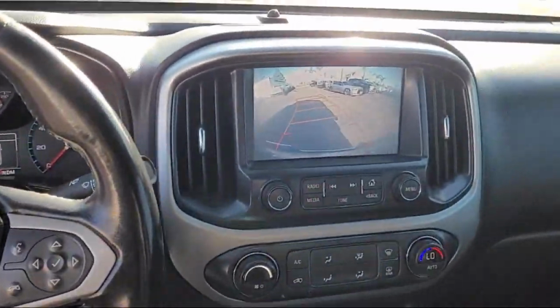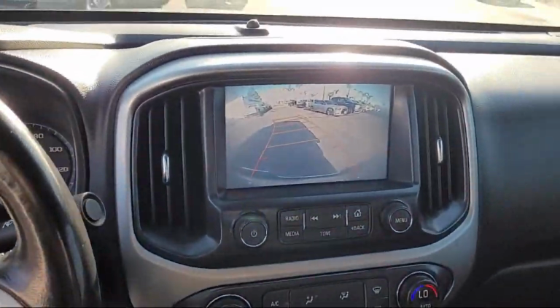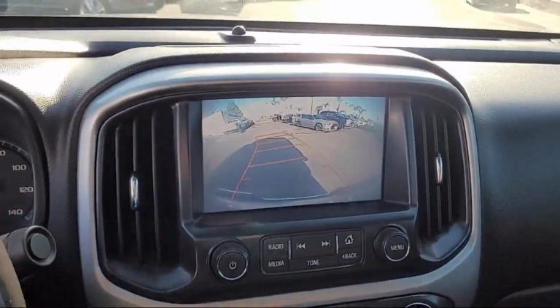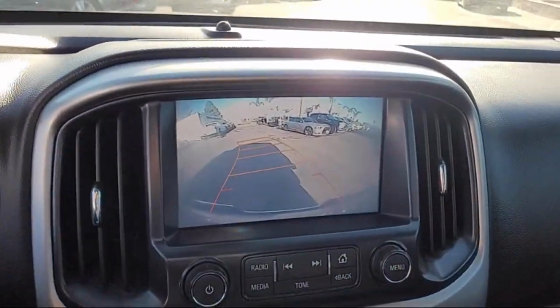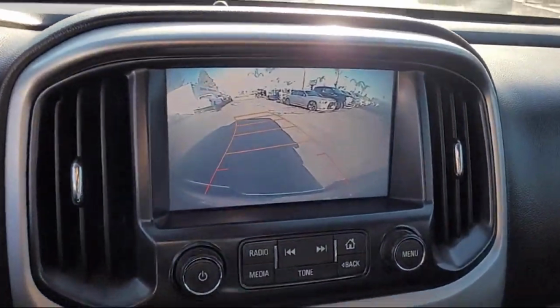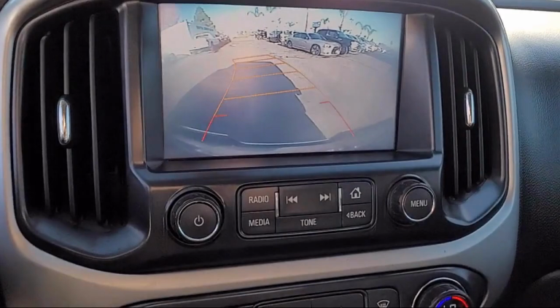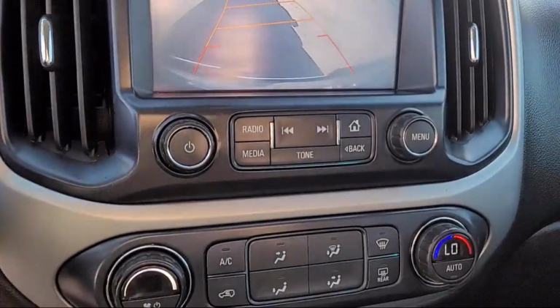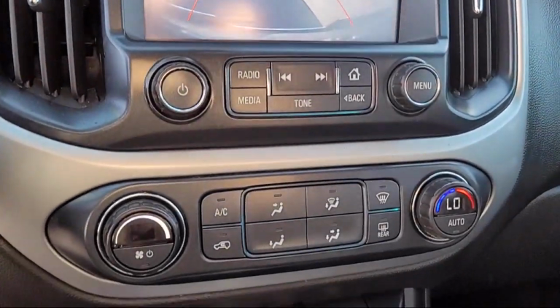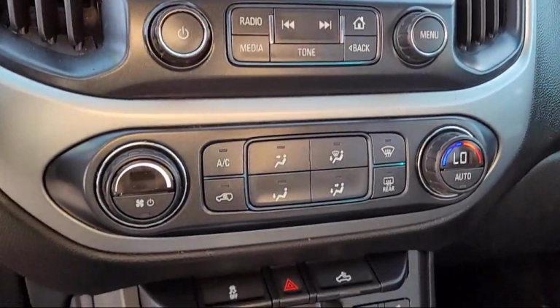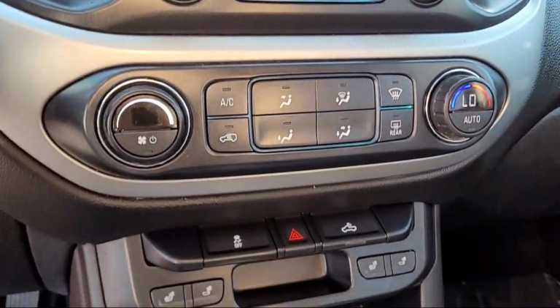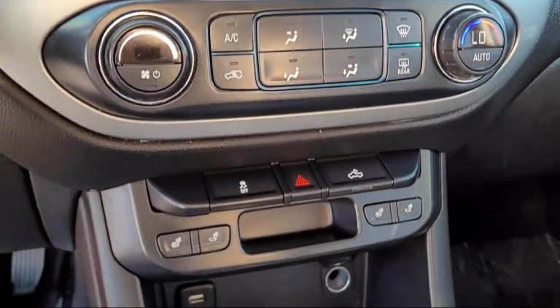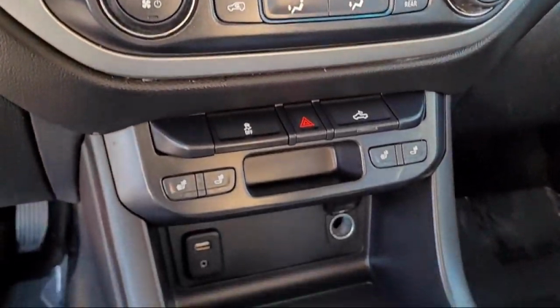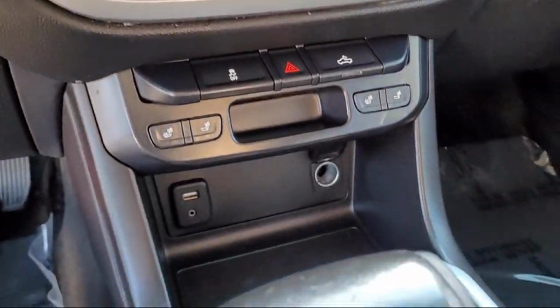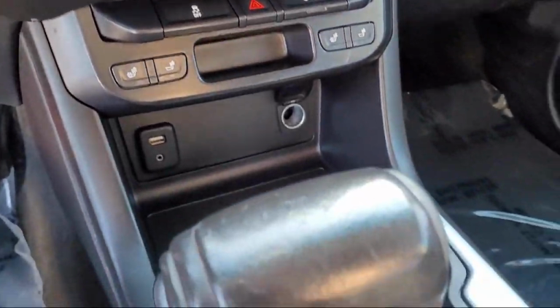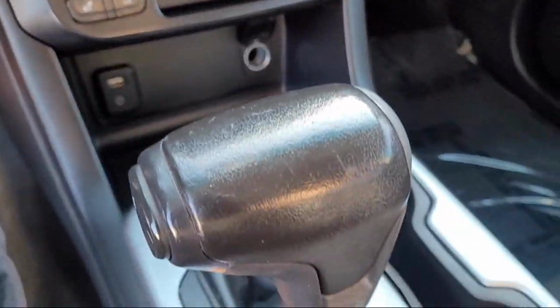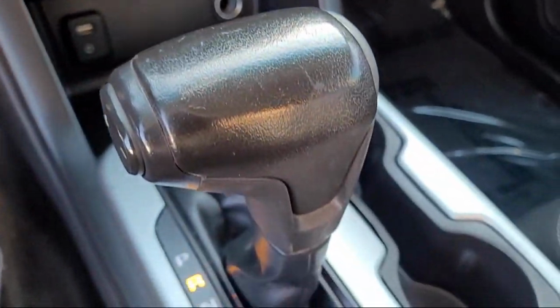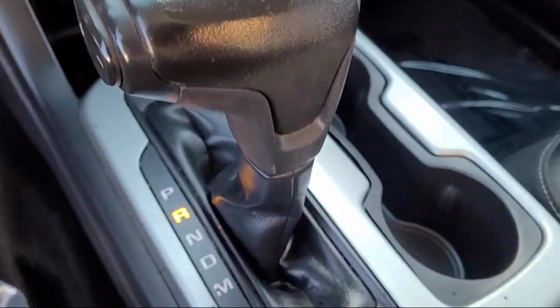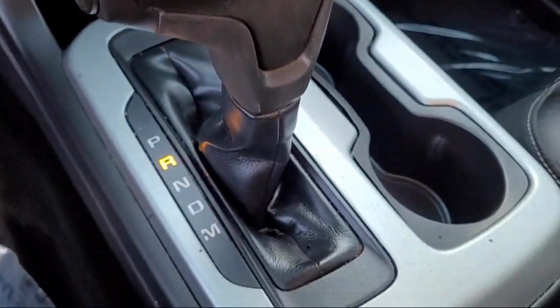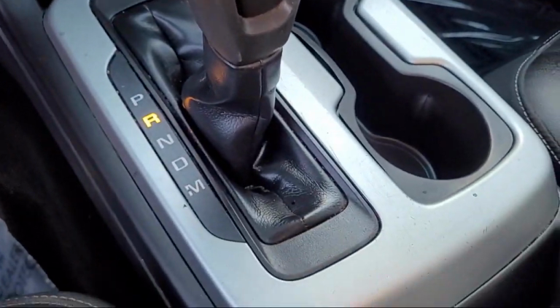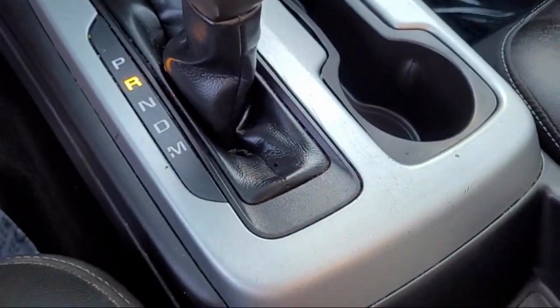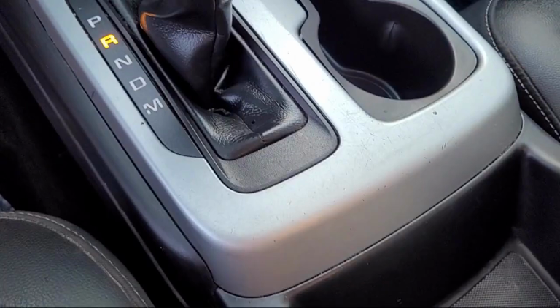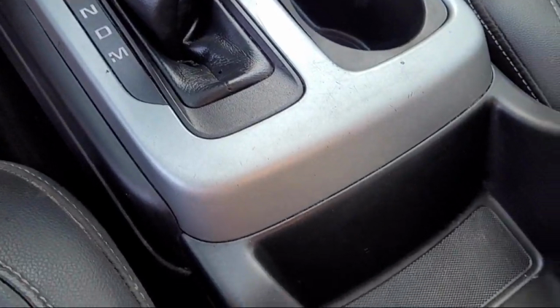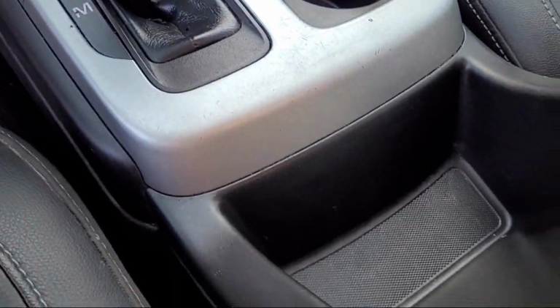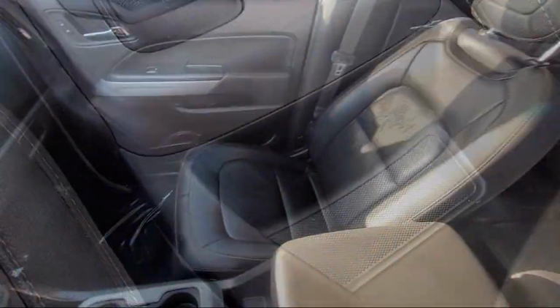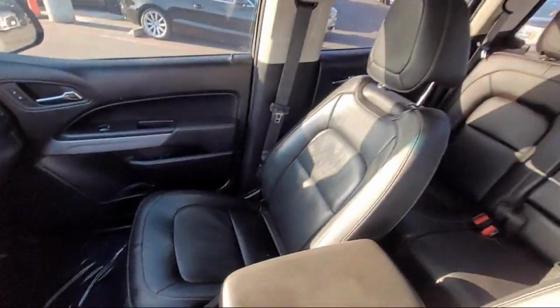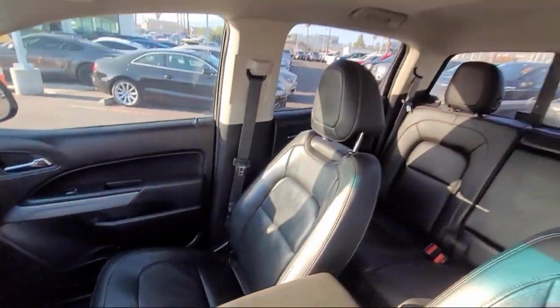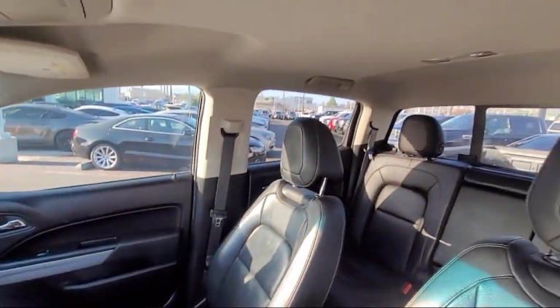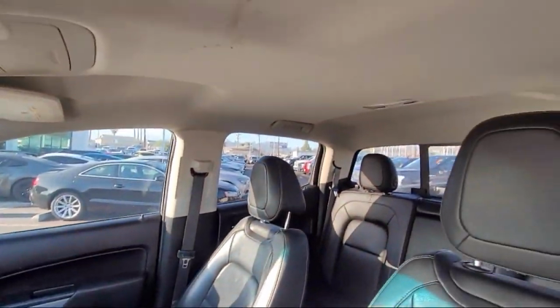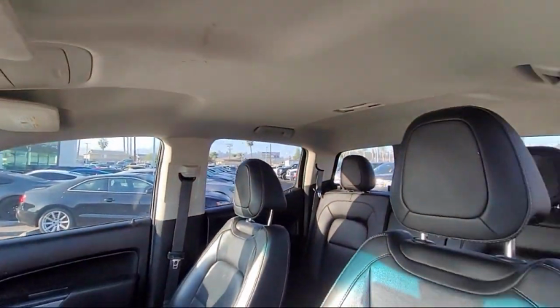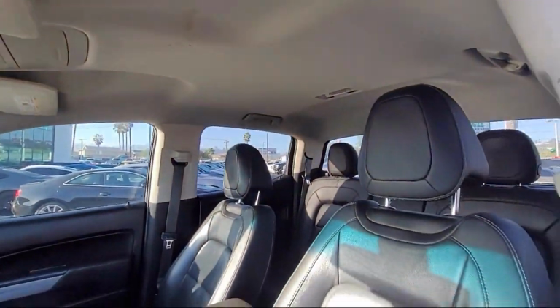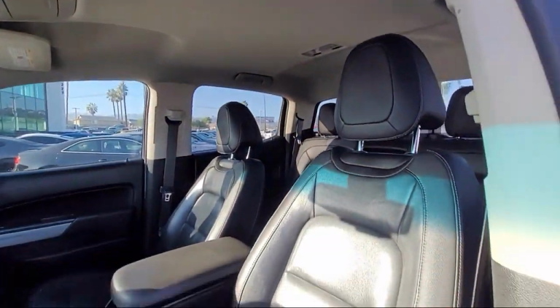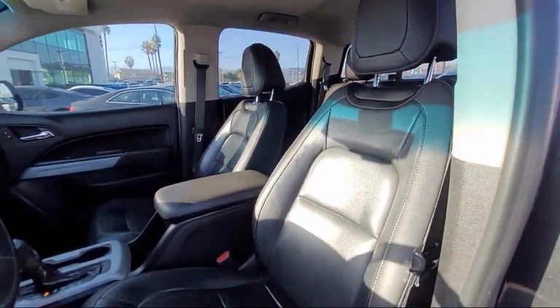steering wheel mounted voice control, telescopic and tilt steering wheel, front side curtain airbags, electronic messaging assistance with read function, and much more.